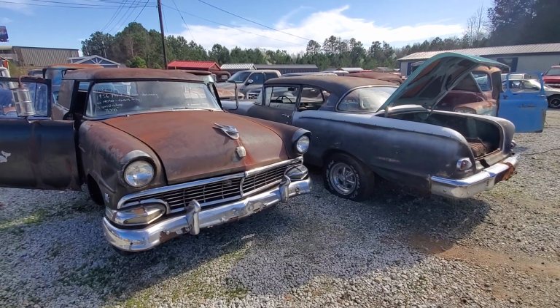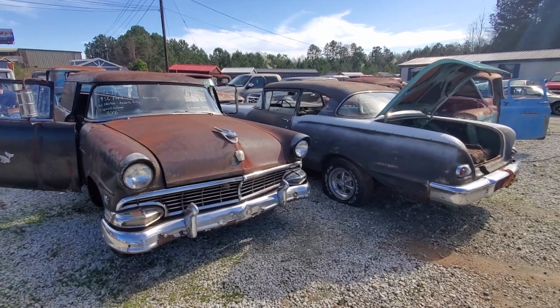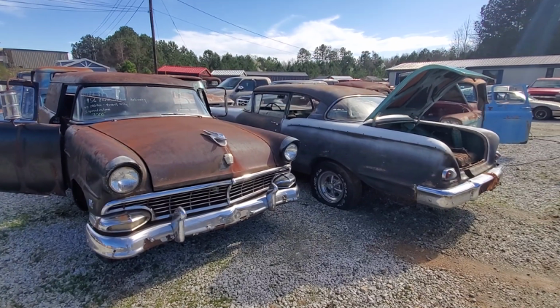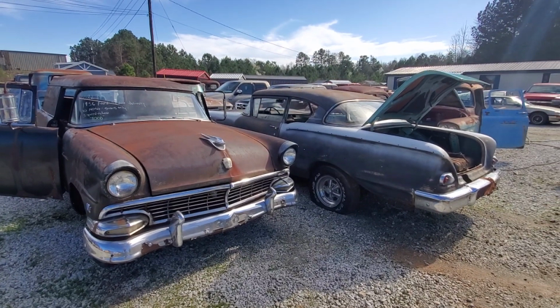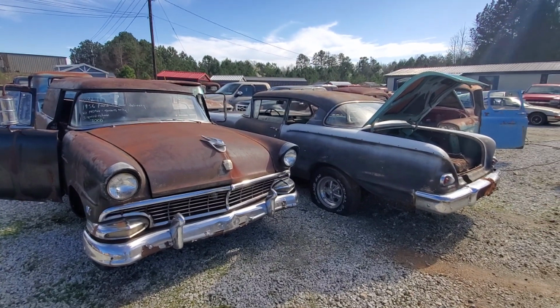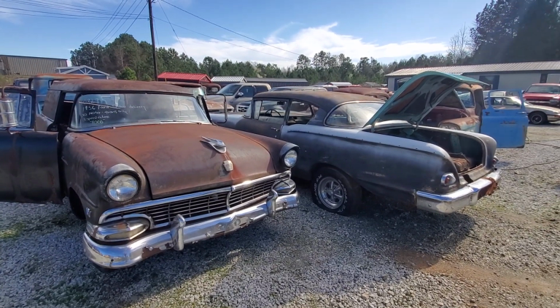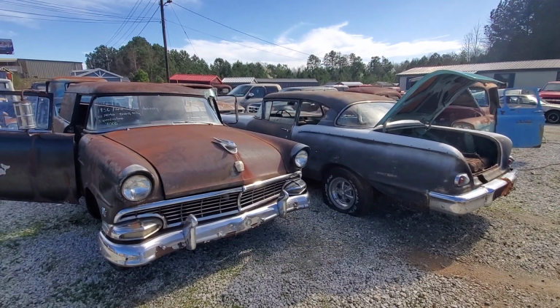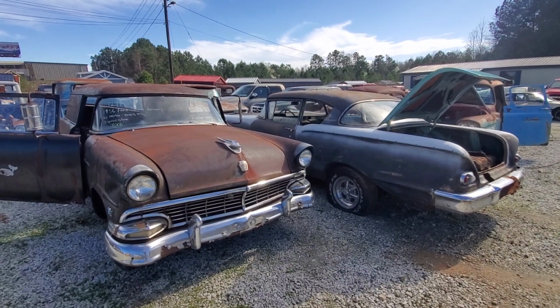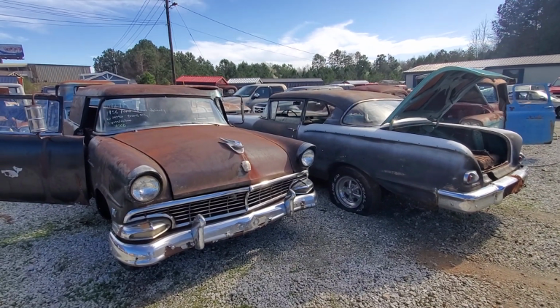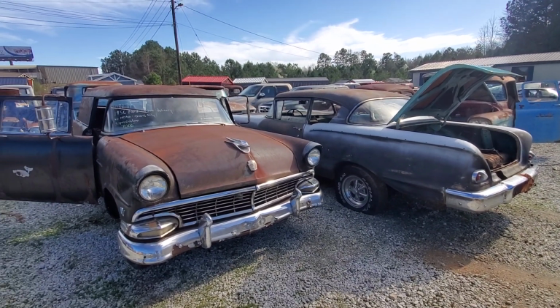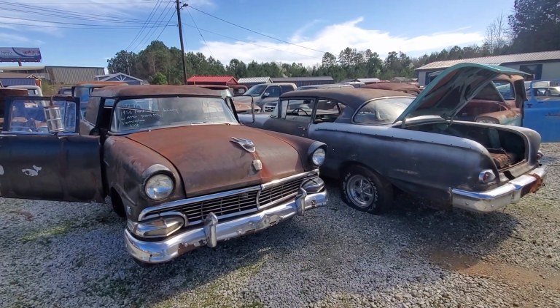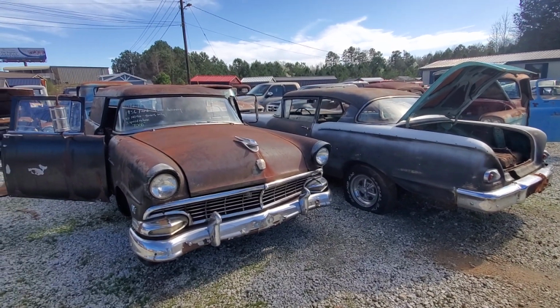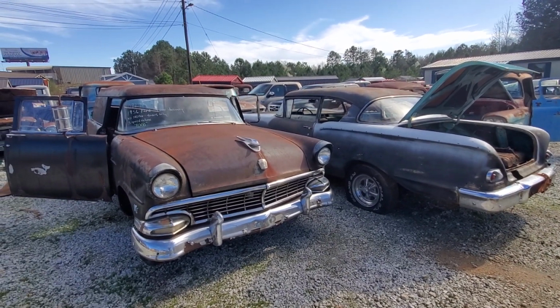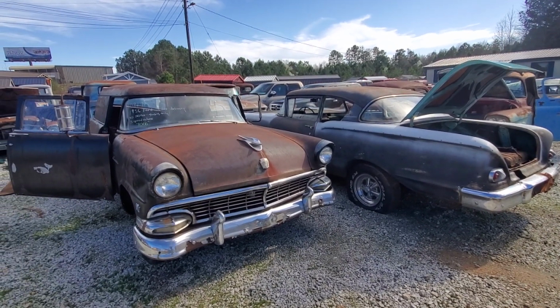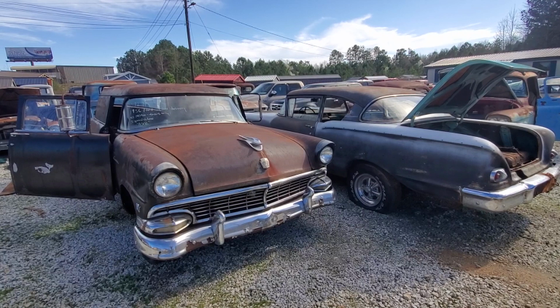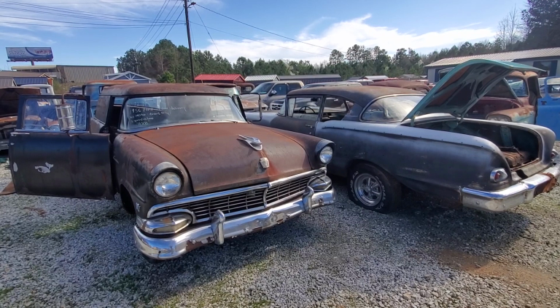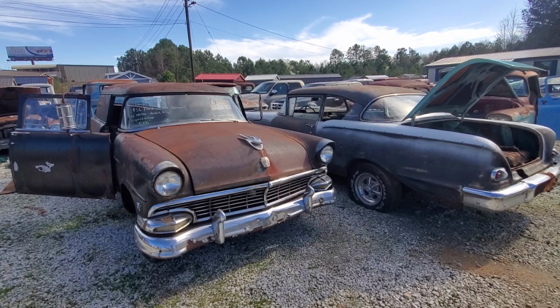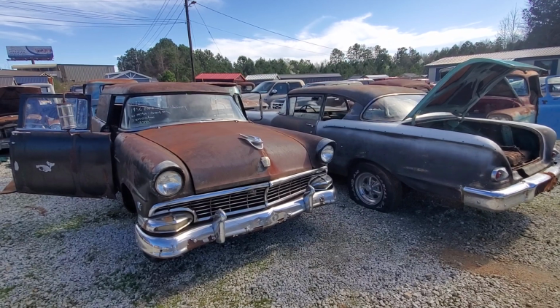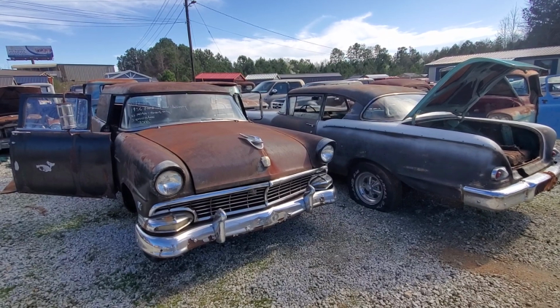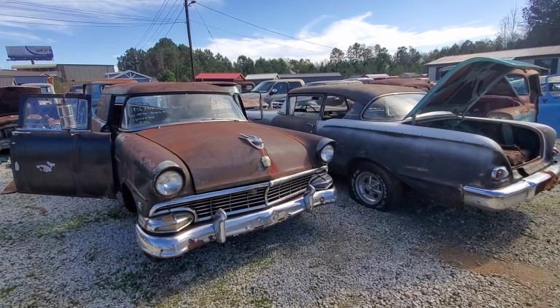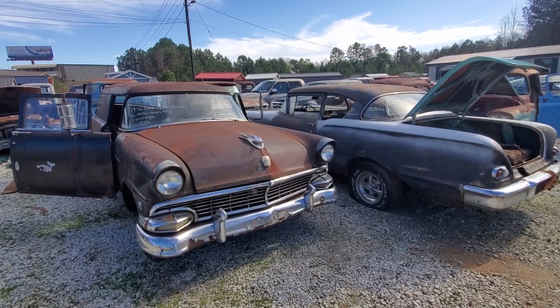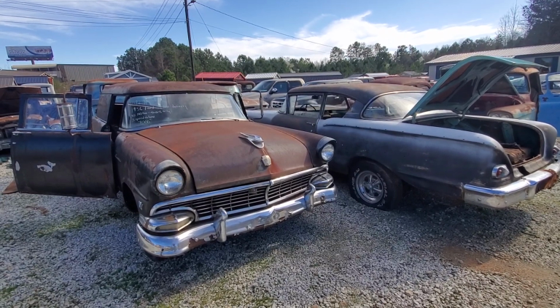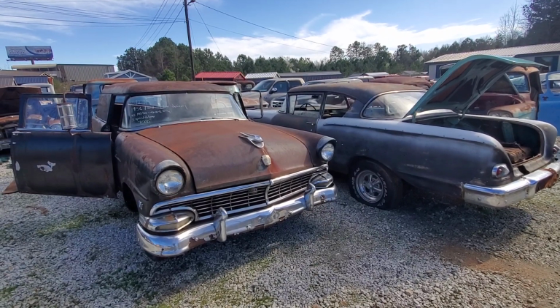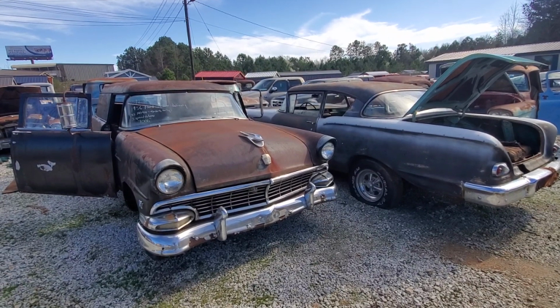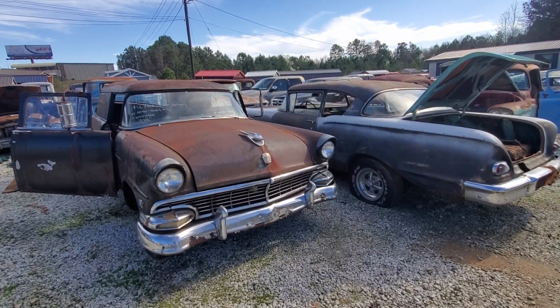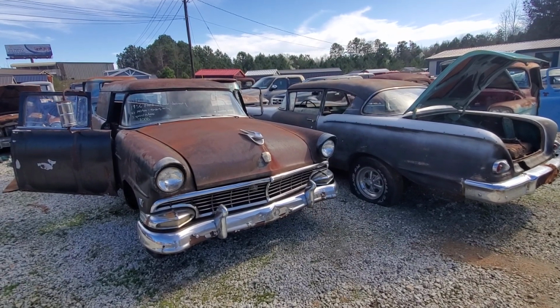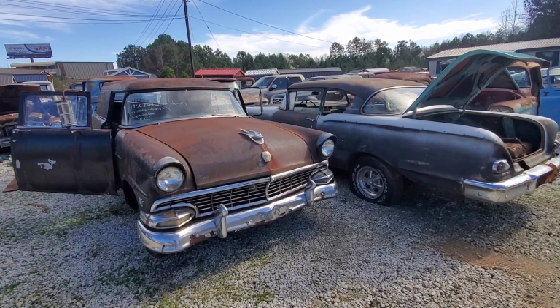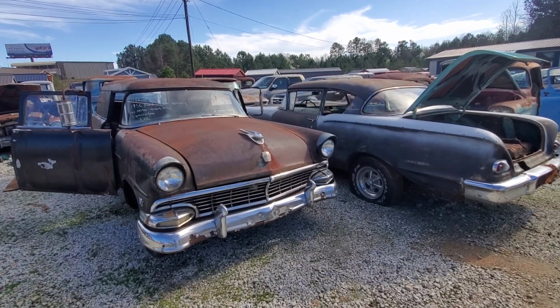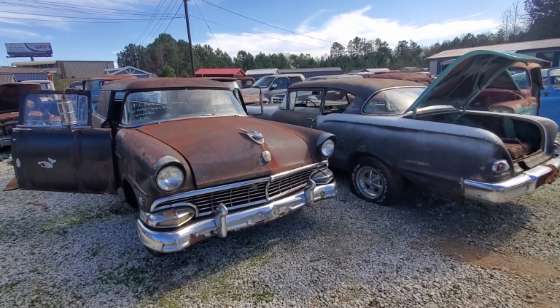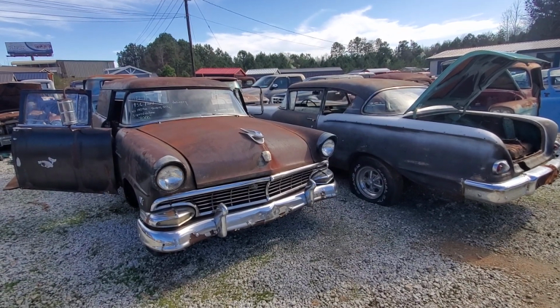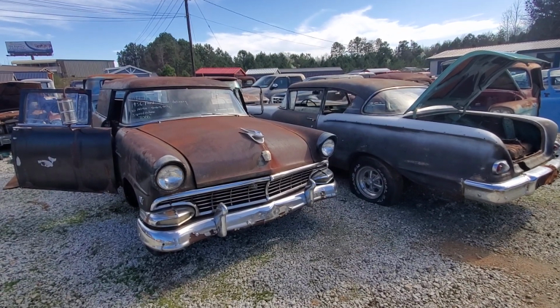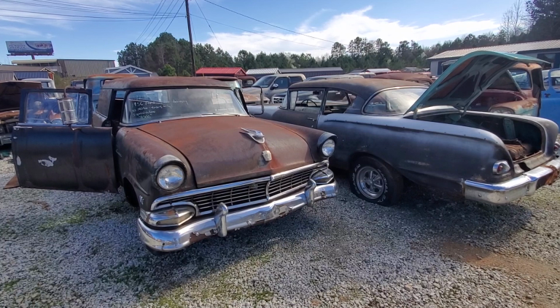Hey guys, if you're looking for a cool car today, a nice ride, you need to check this out. It's a 1956 Ford sedan delivery. It's a Courier — that's a hard word to say.